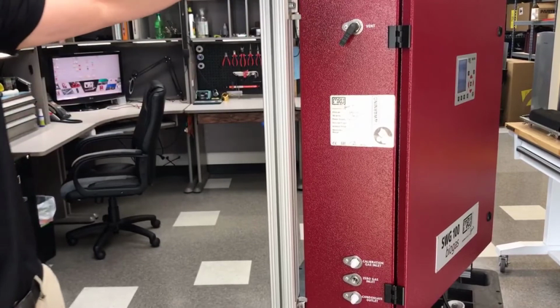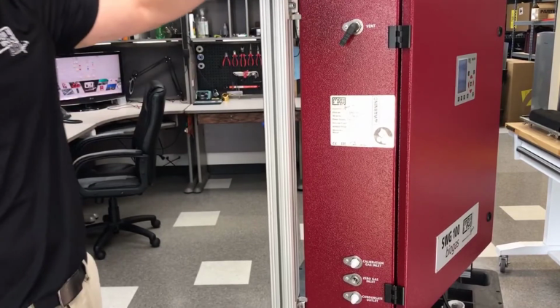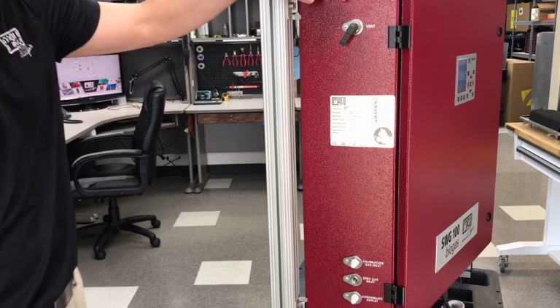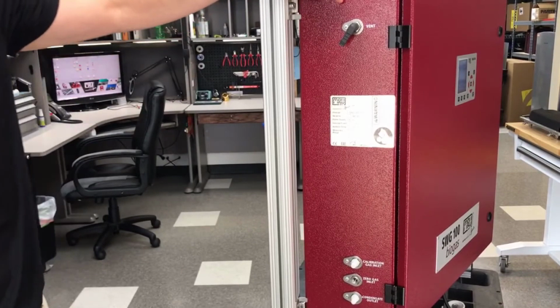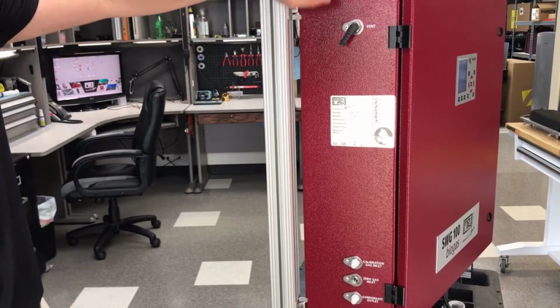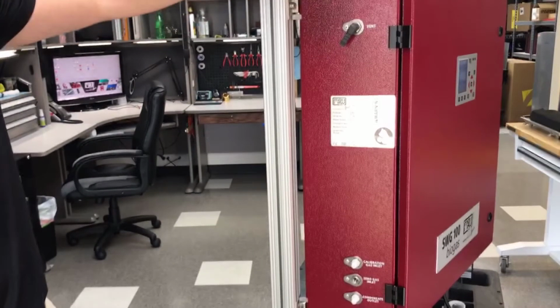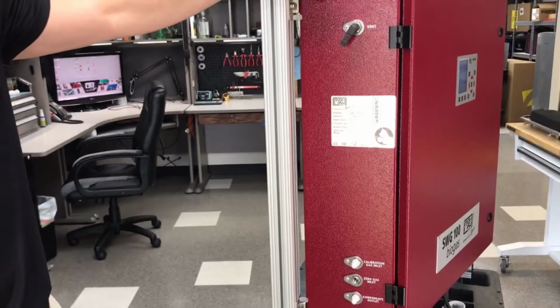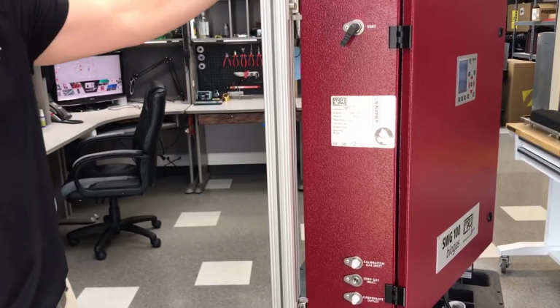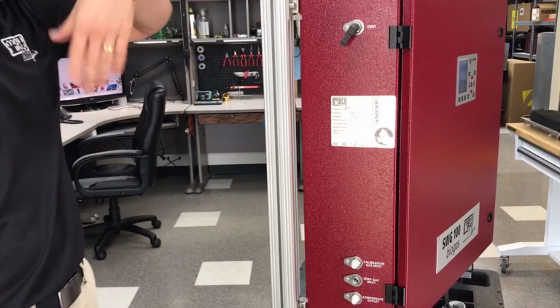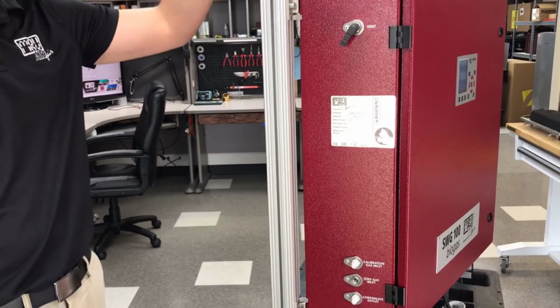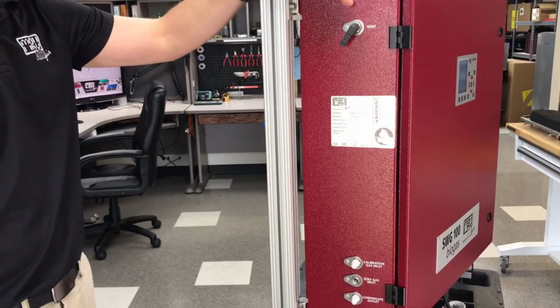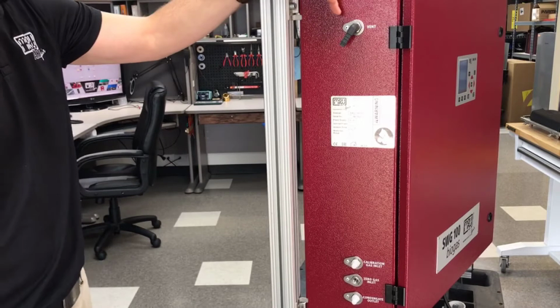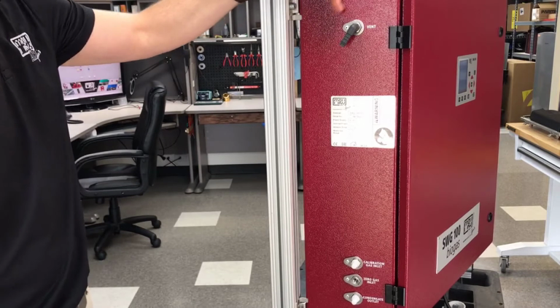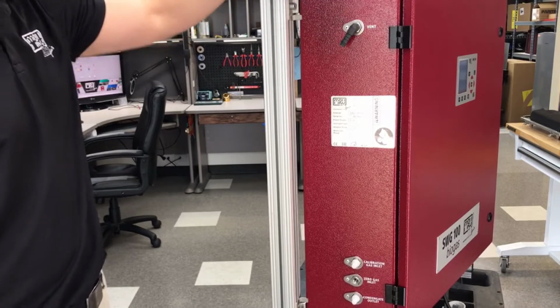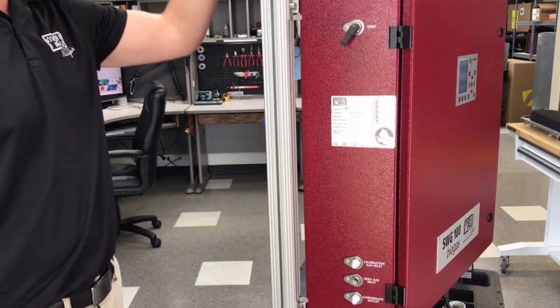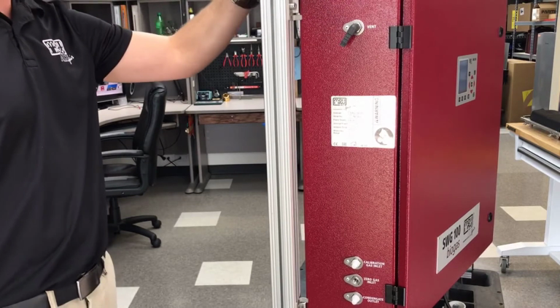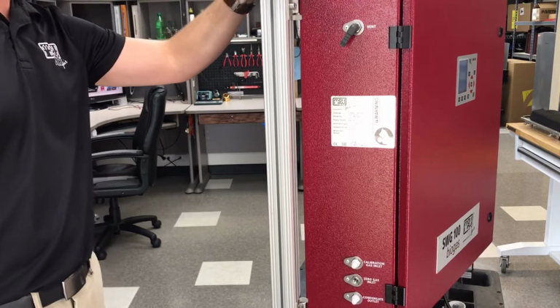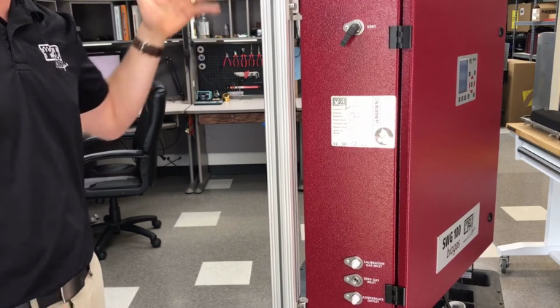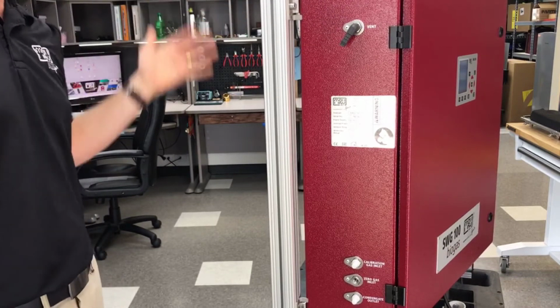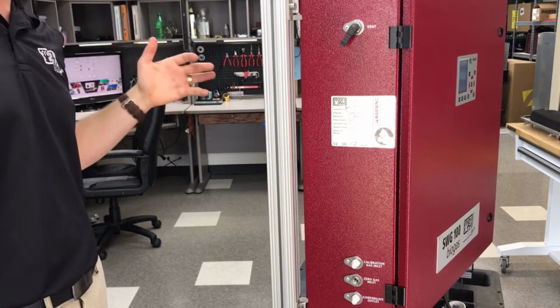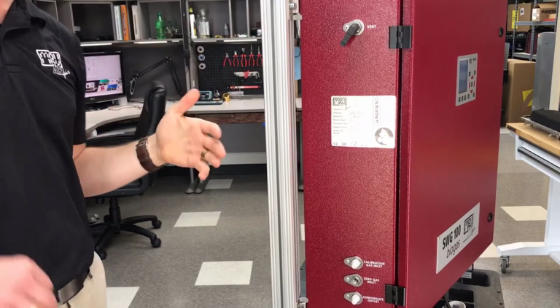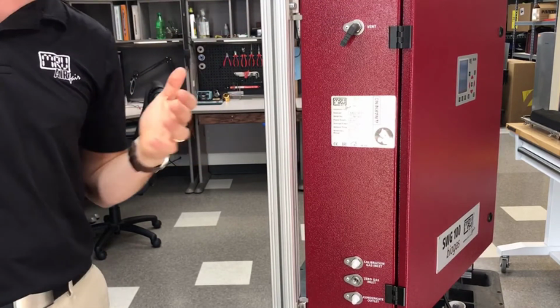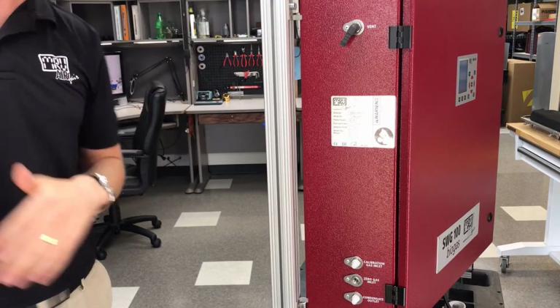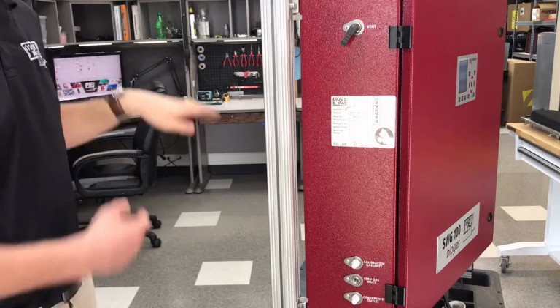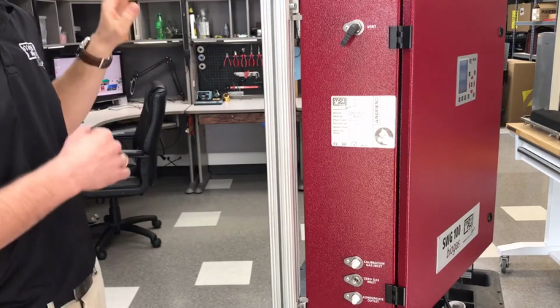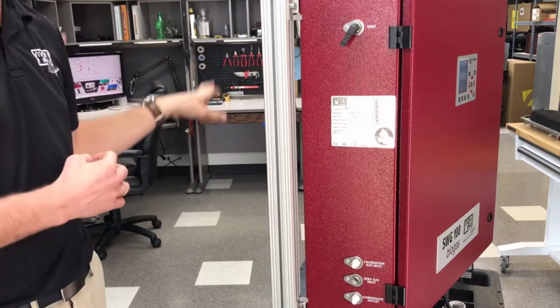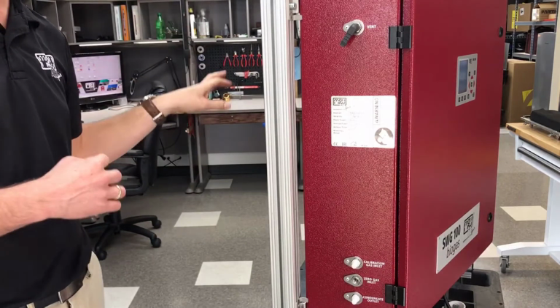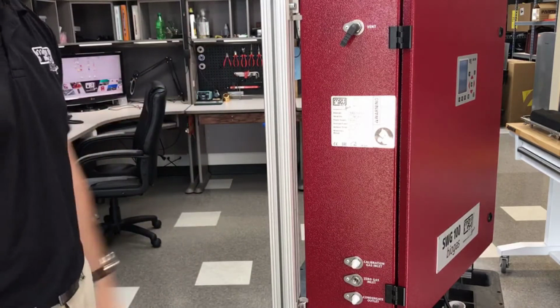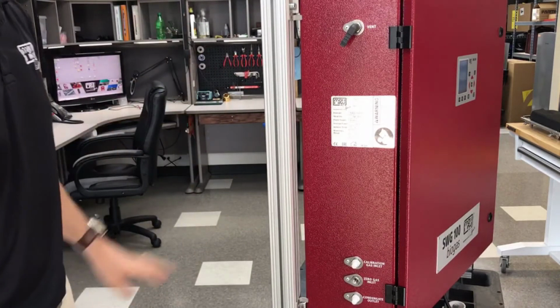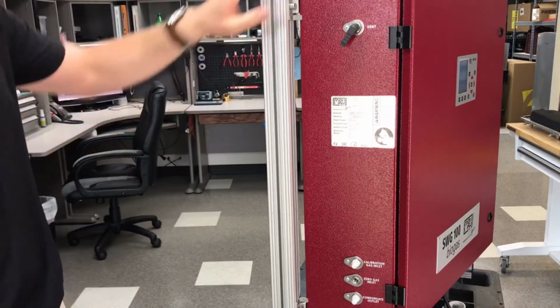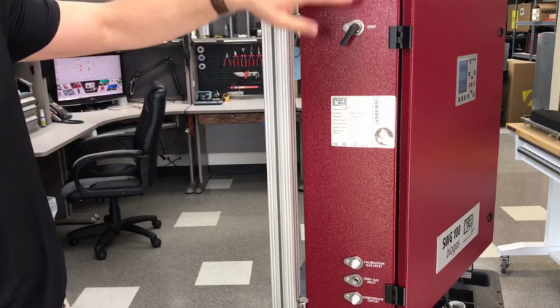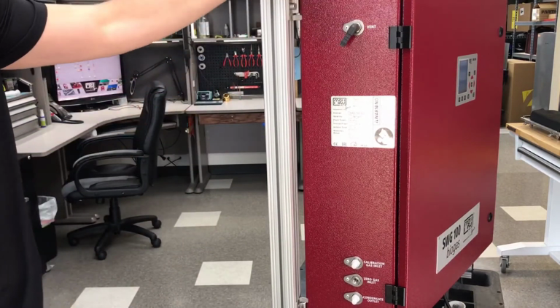On this side of the unit we have the vent where the gas is coming out. Make sure that if this analyzer is installed in a room, you have a hose that goes out of the room to get all the gas out.